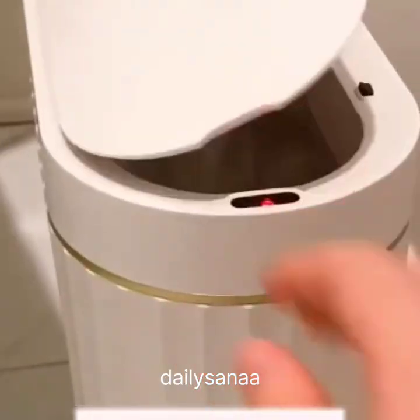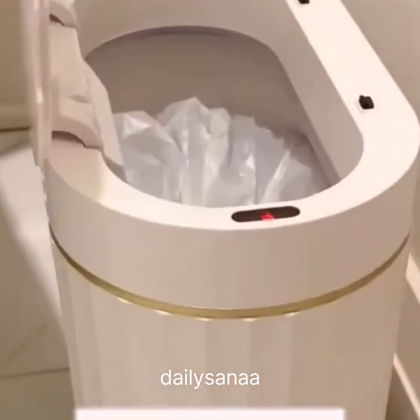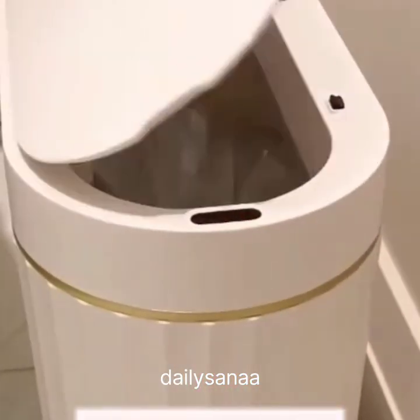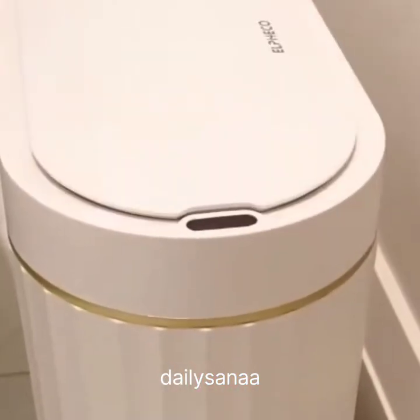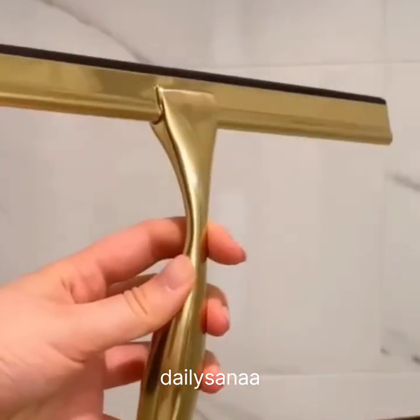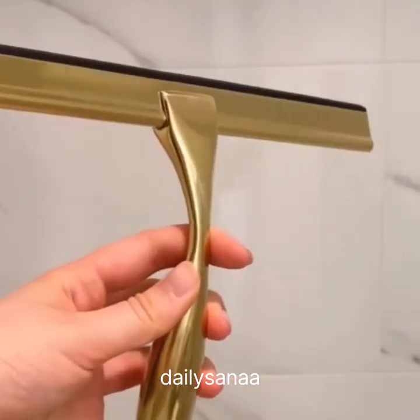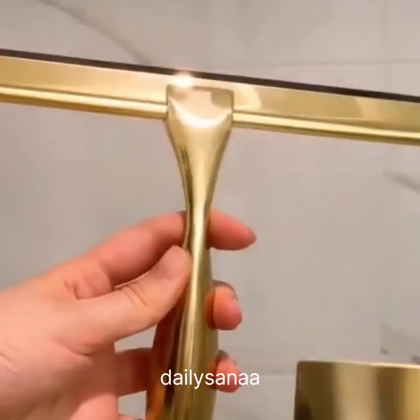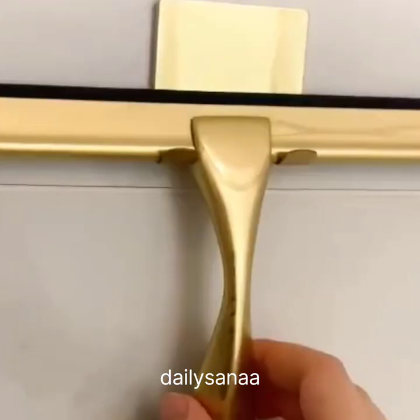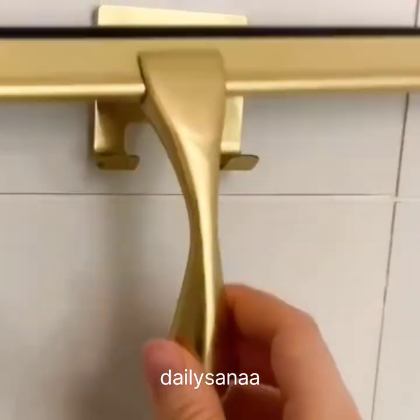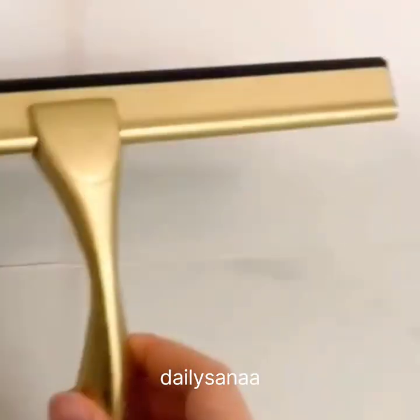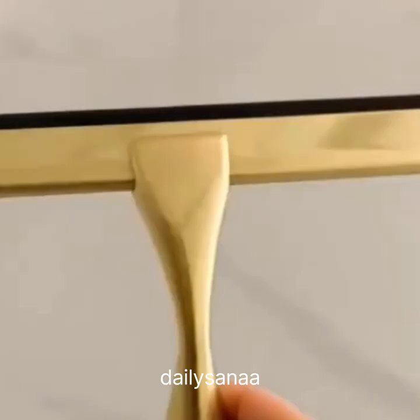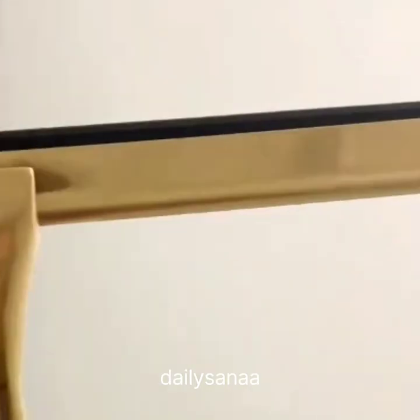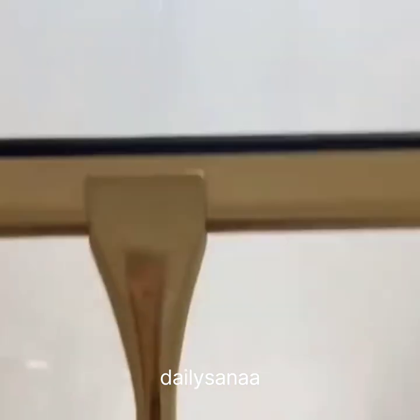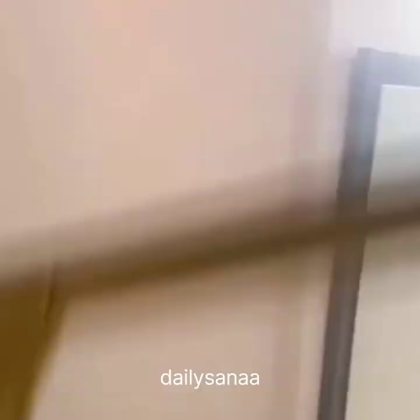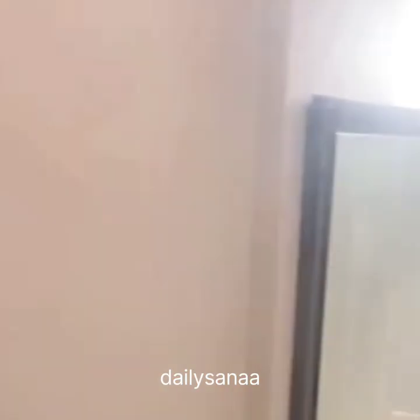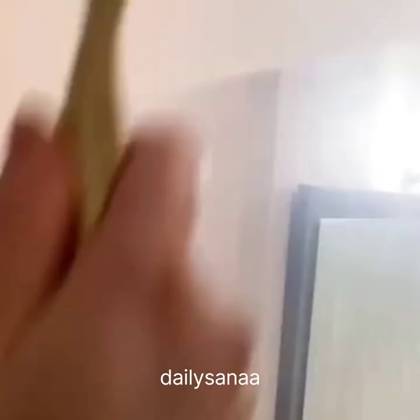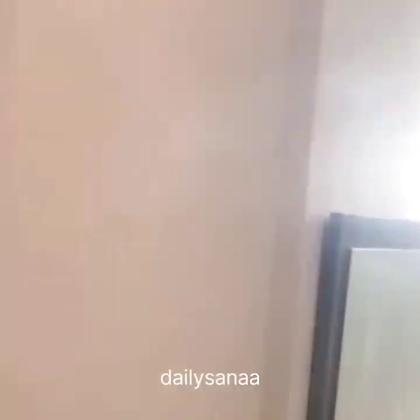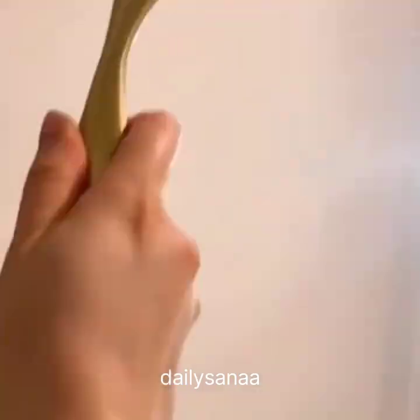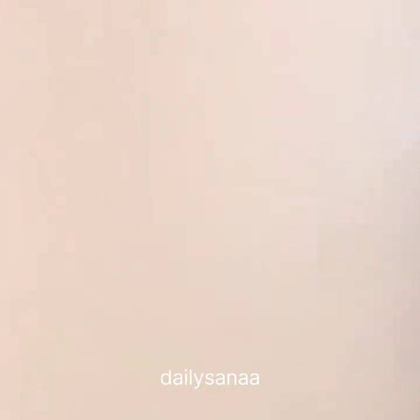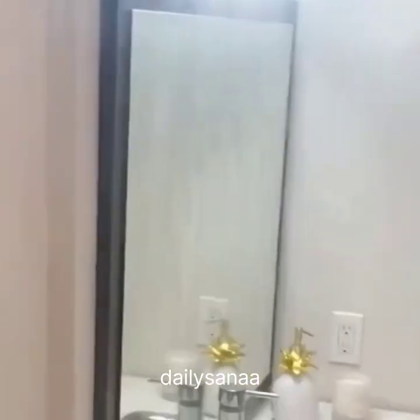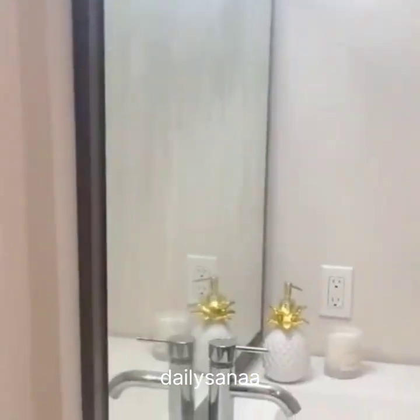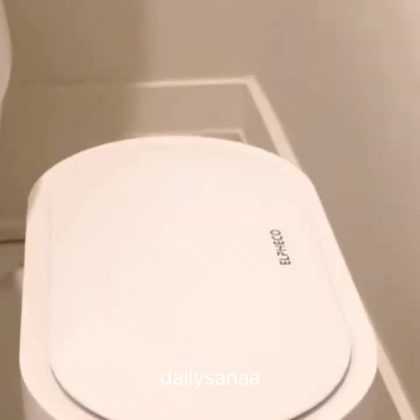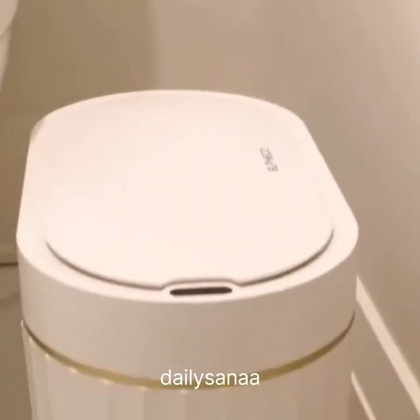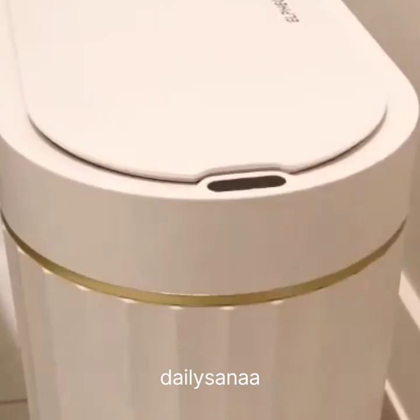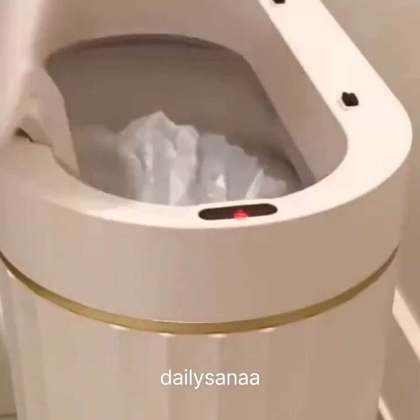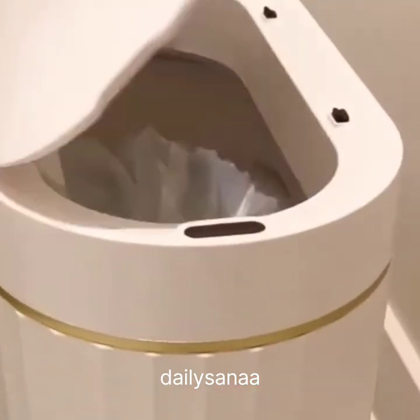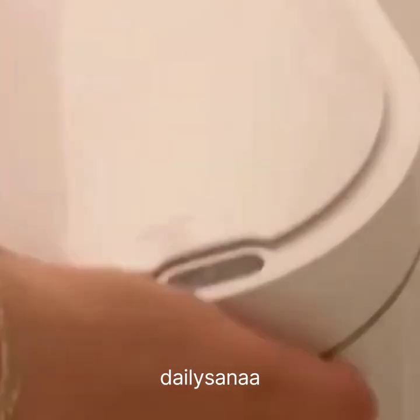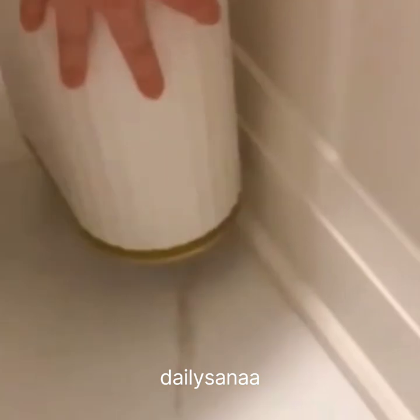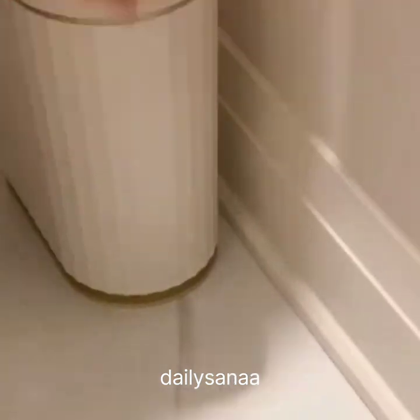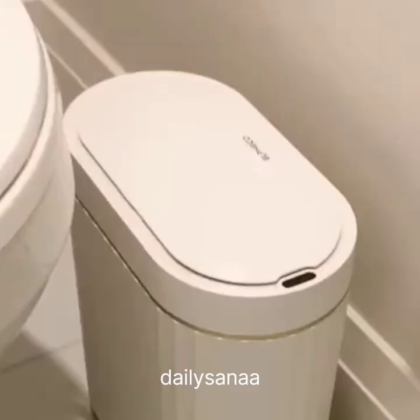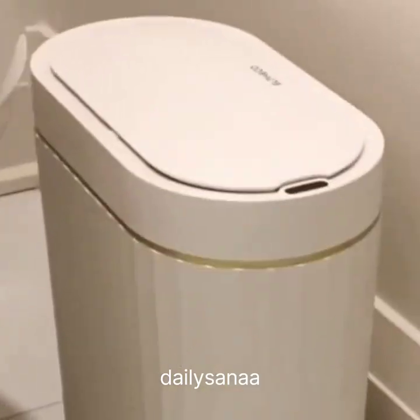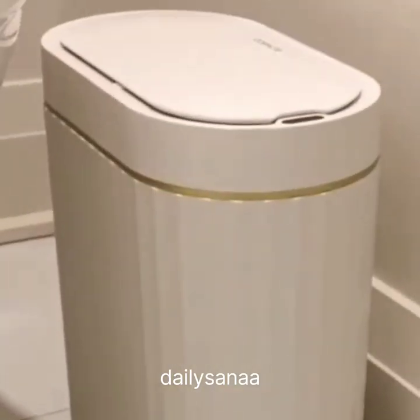Amazon Bathroom Finds. First is this squeegee that works really well on removing condensation in the shower, on mirrors and windows. Second is this cute automatic trash can that's designed to fit narrow spaces.